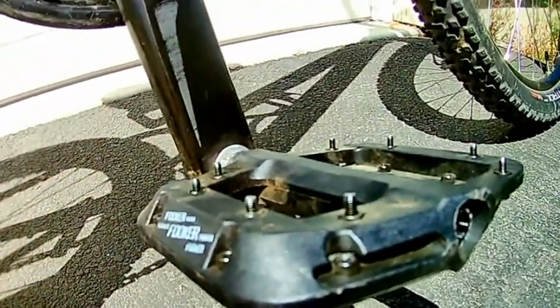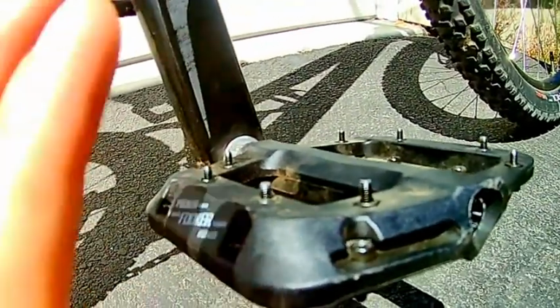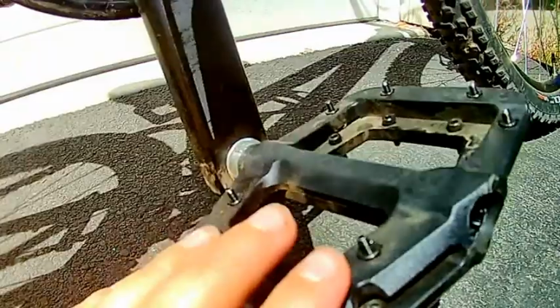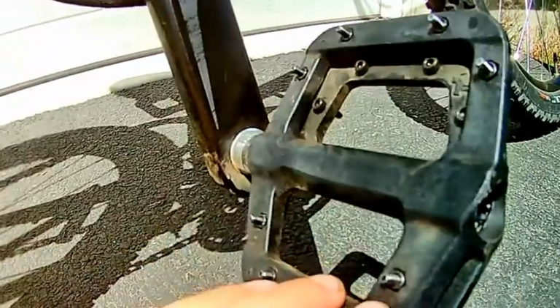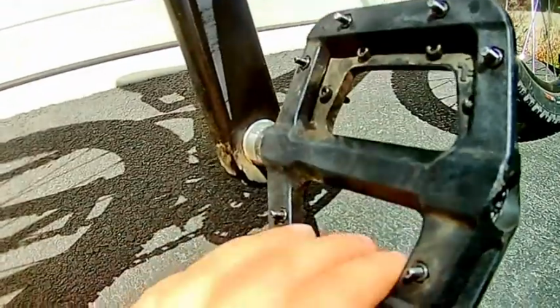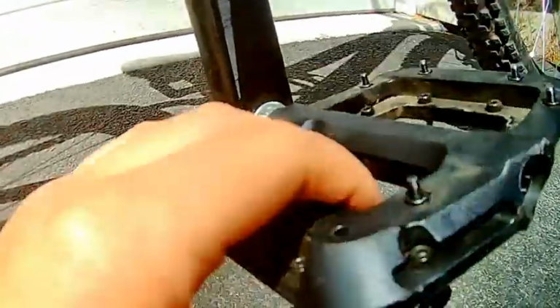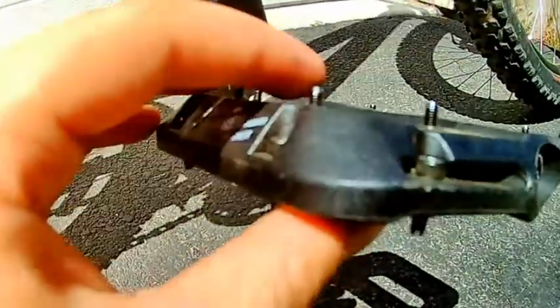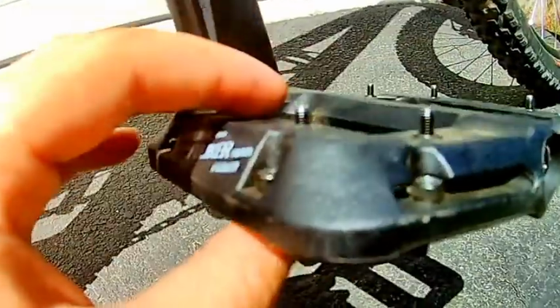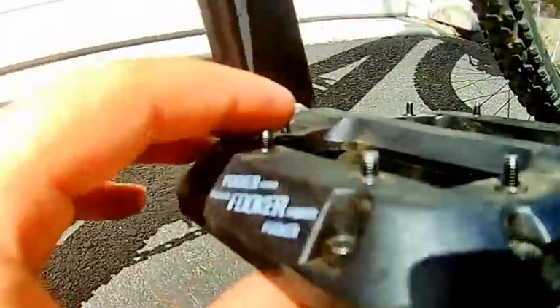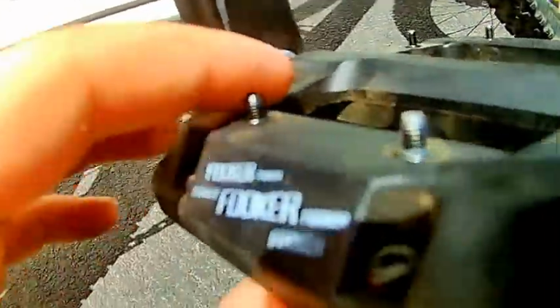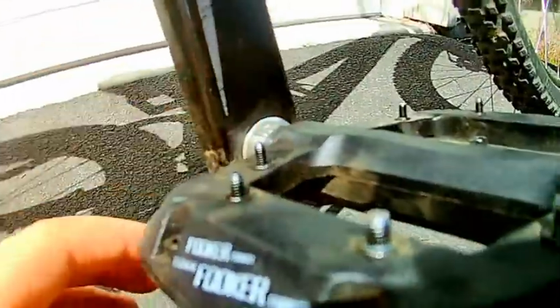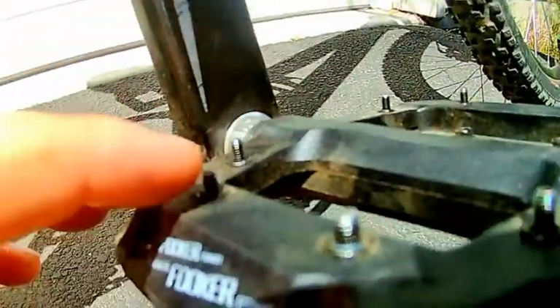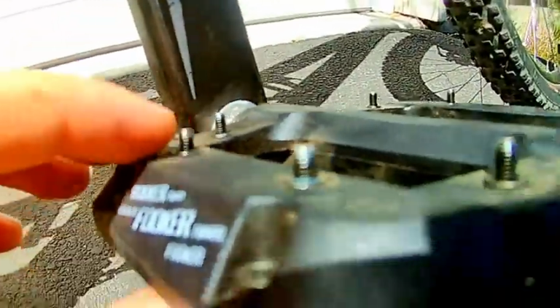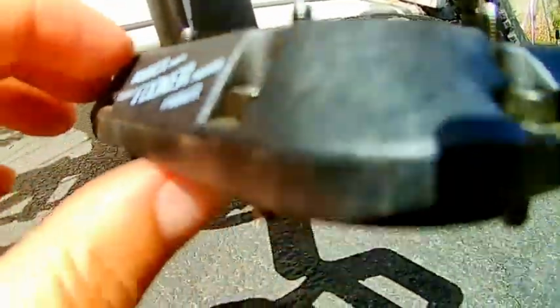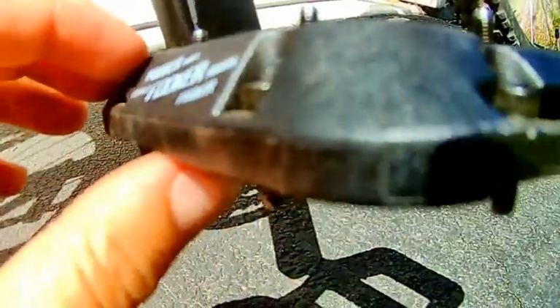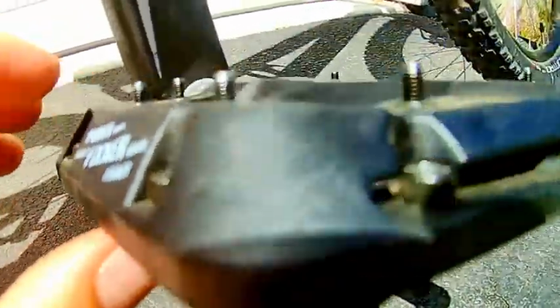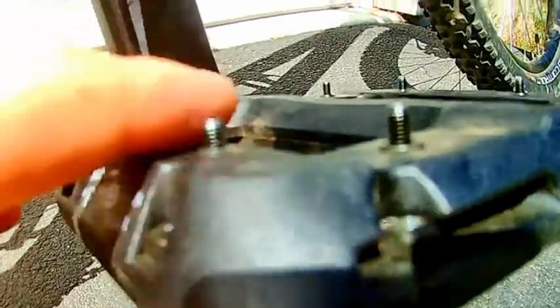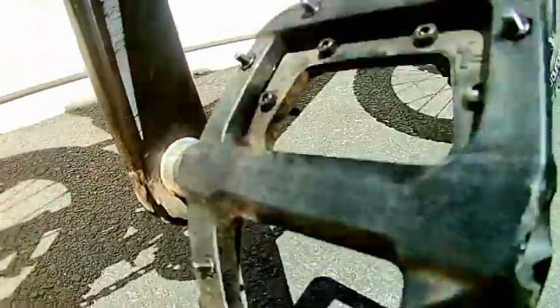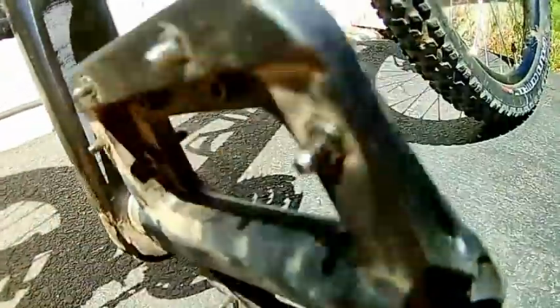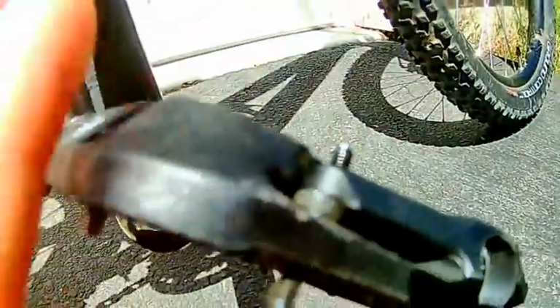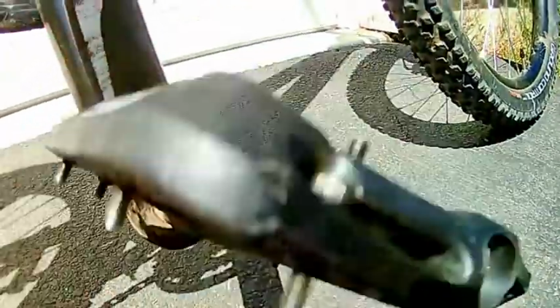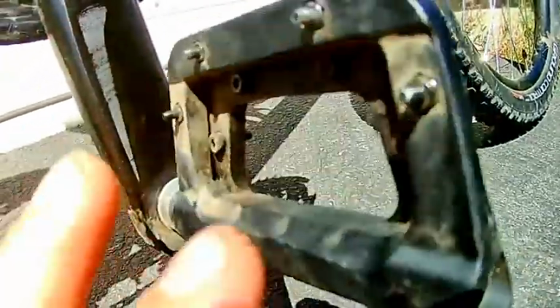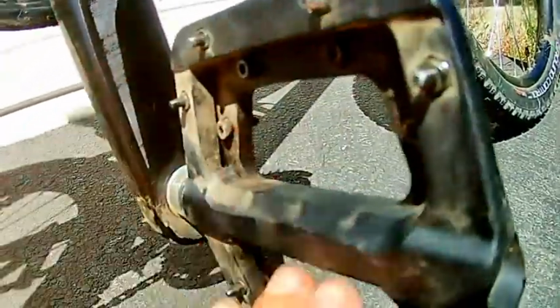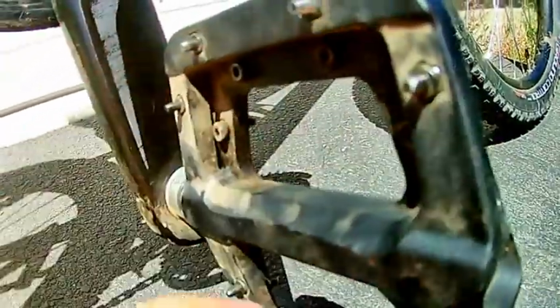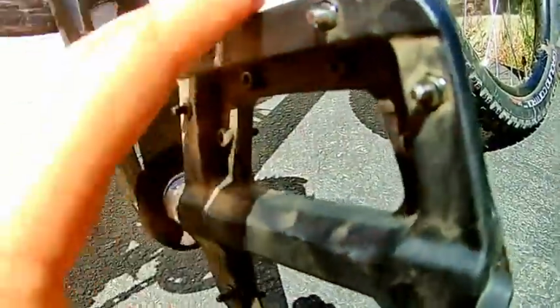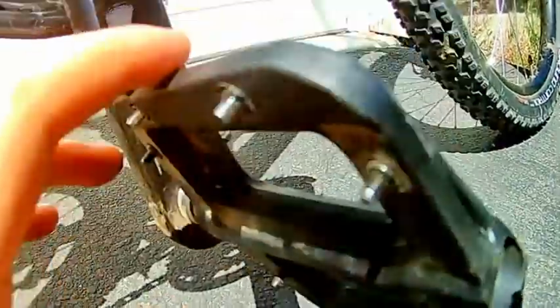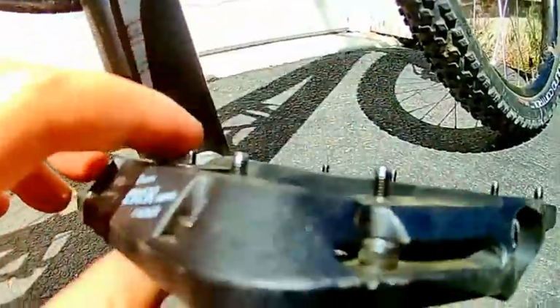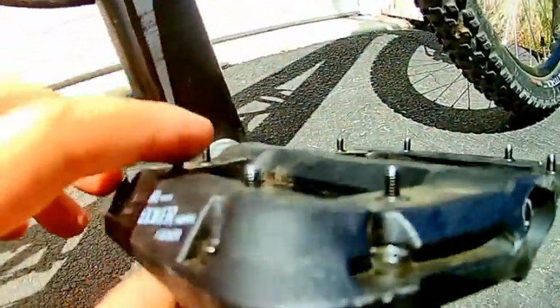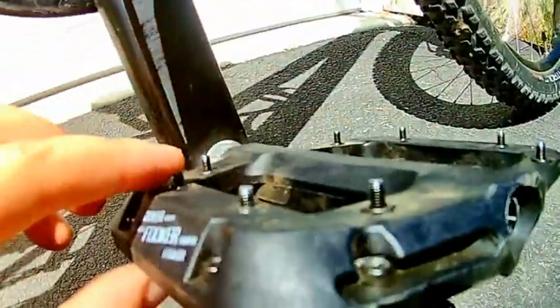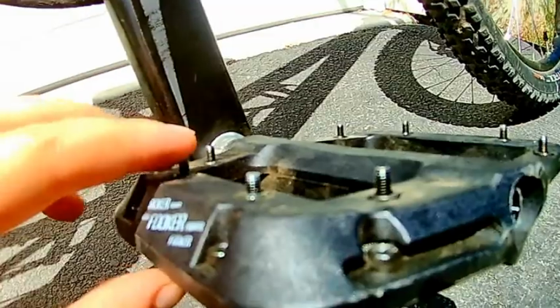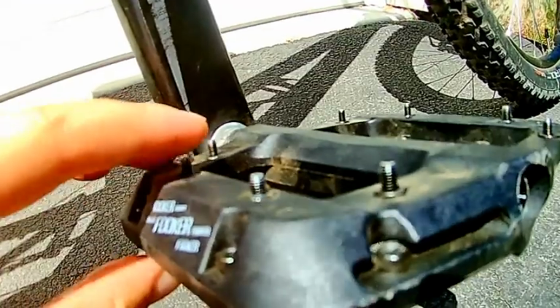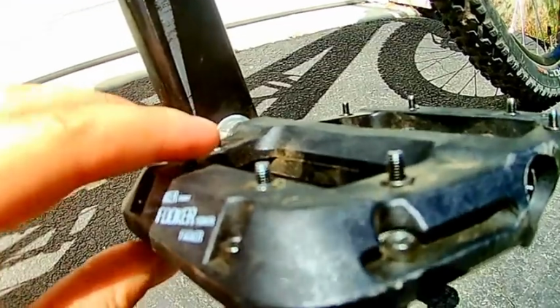They're very grippy, I'll tell you that. The pegs — I can't believe they're very tall. They're really grippy, so on jumps and stuff your feet don't slide out from under you.